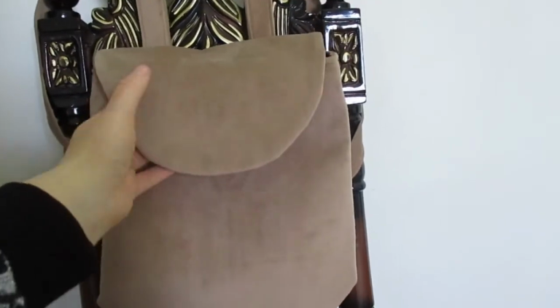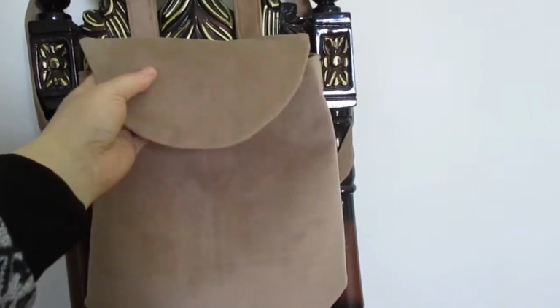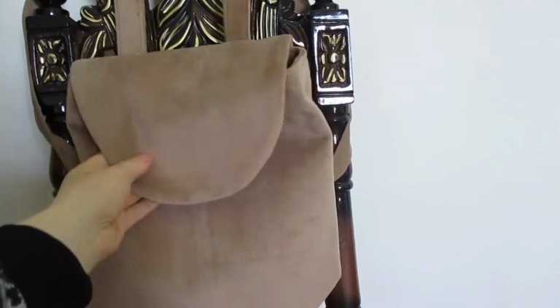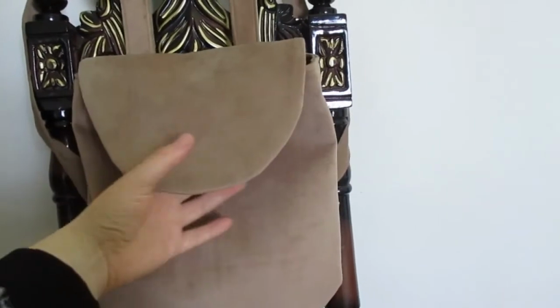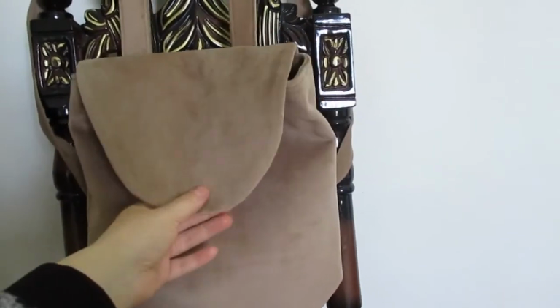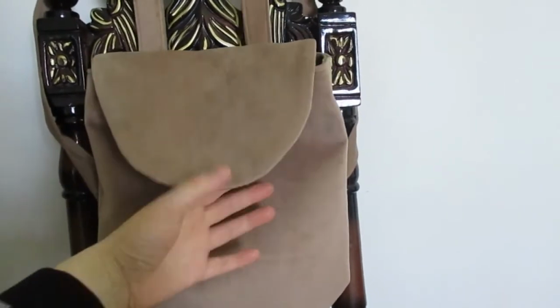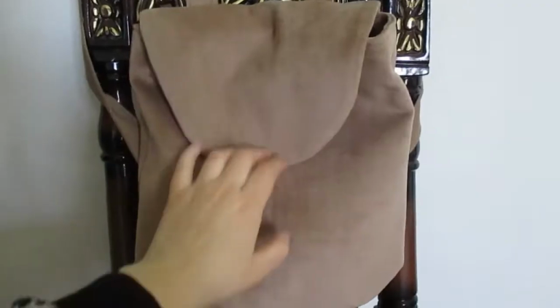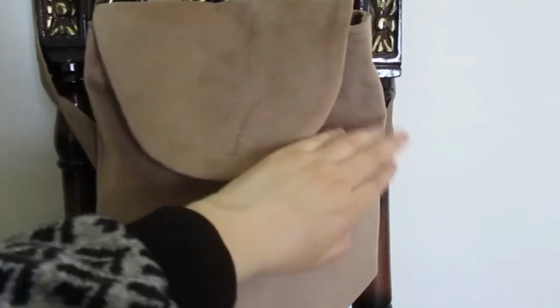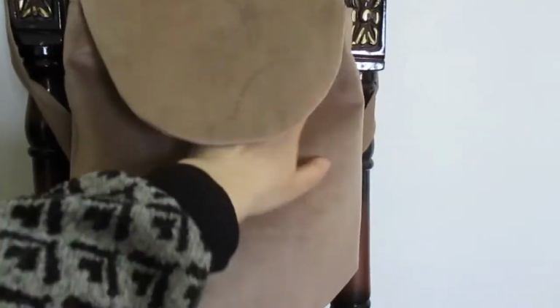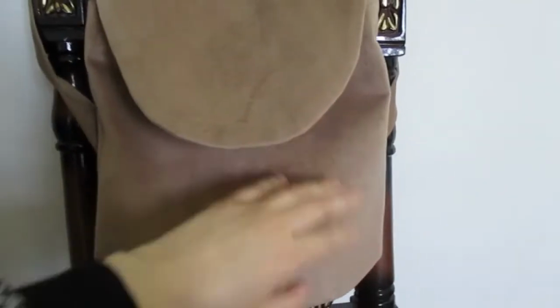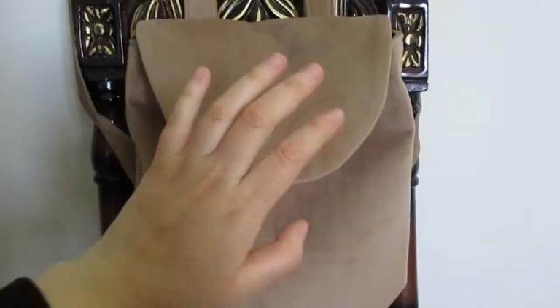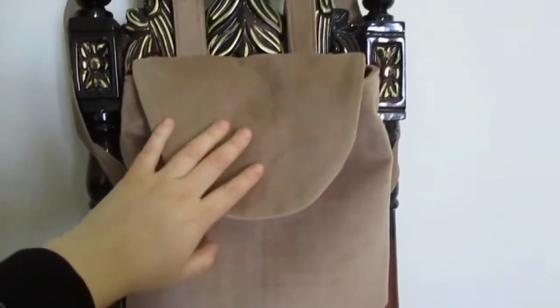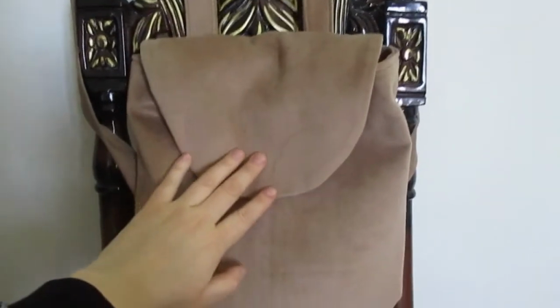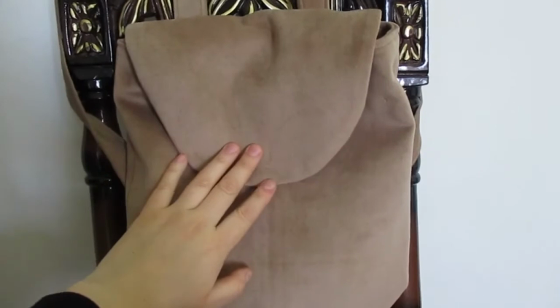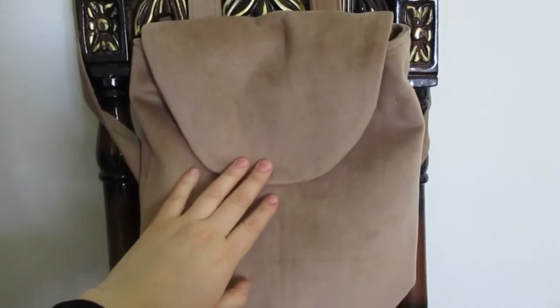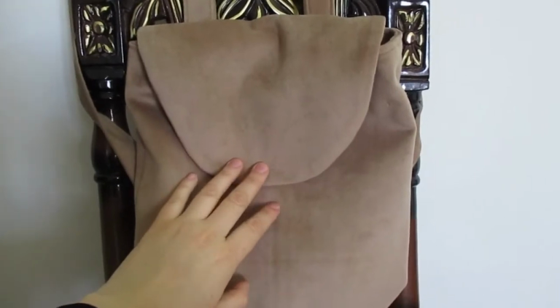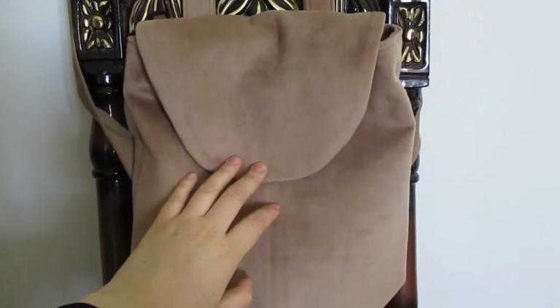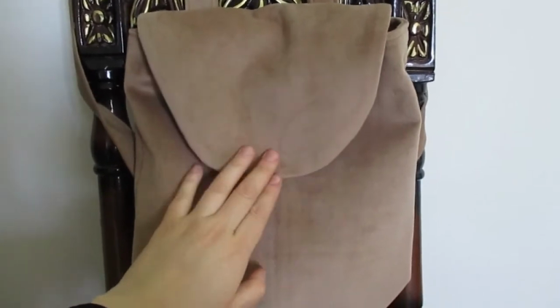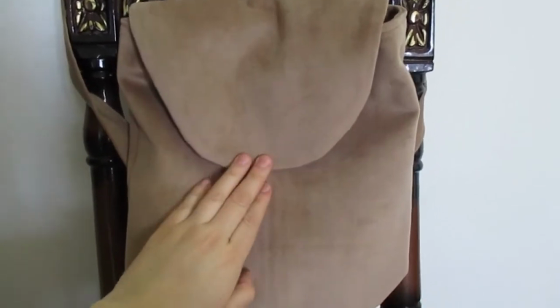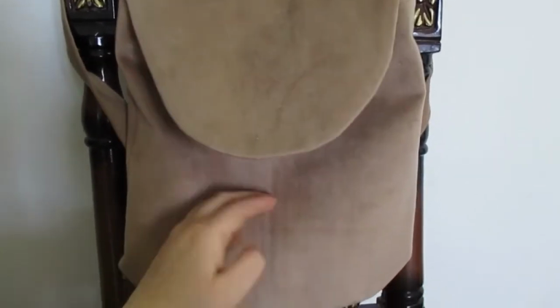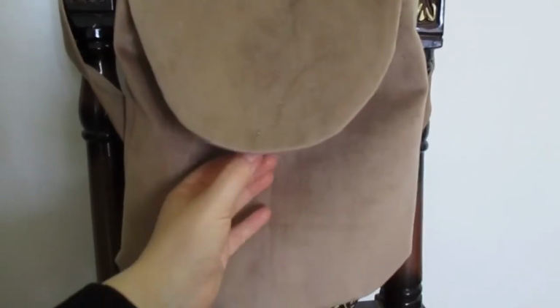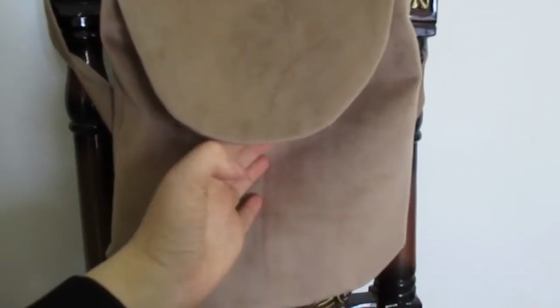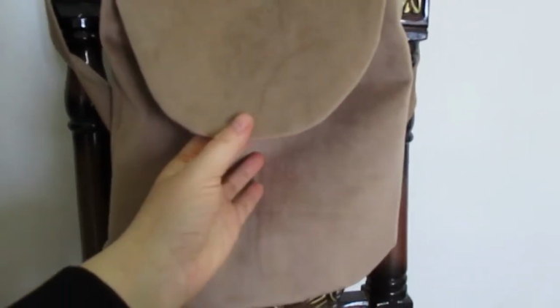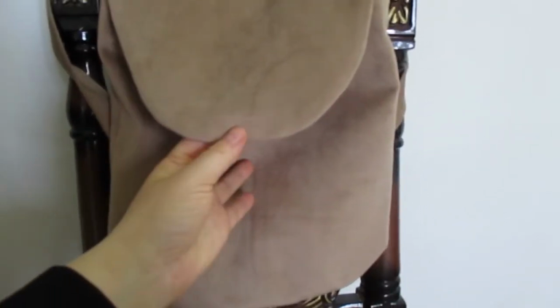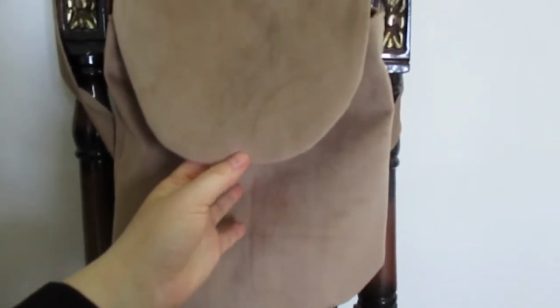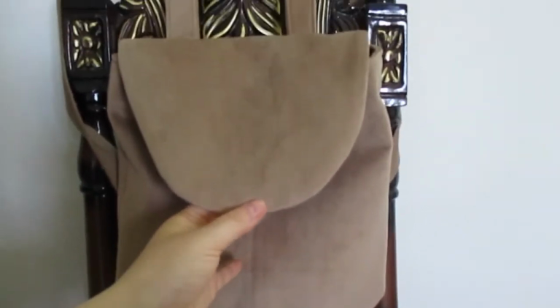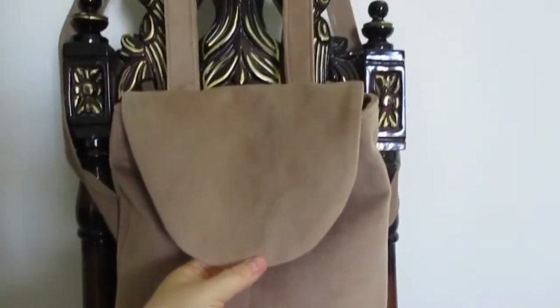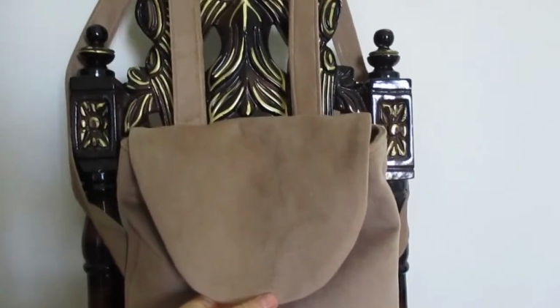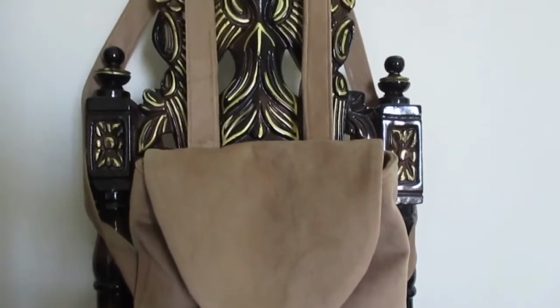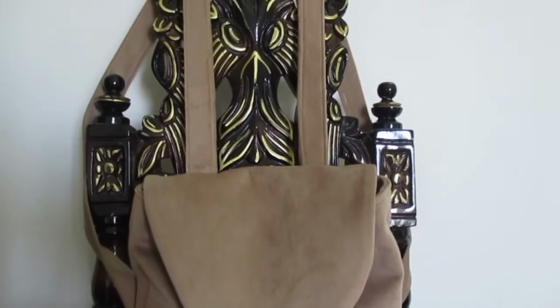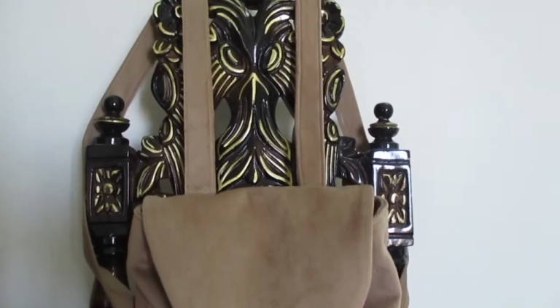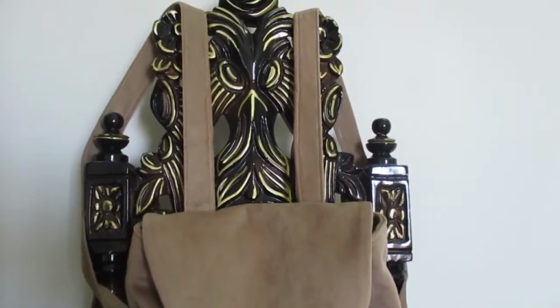Также его можно продекорировать. Себе я планирую отшить такой же рюкзачок из красного цвета. Если вы хотите, я могу сделать подробный мастер-класс по этому рюкзачку.